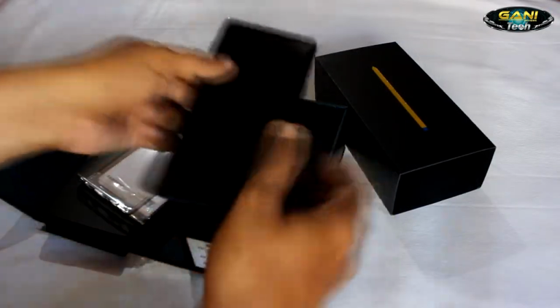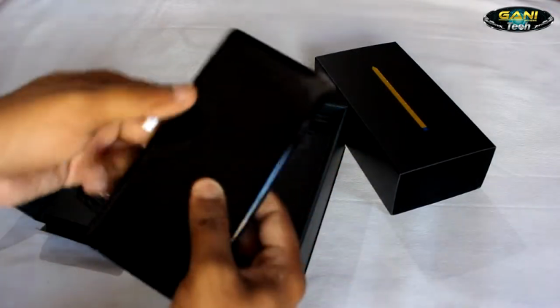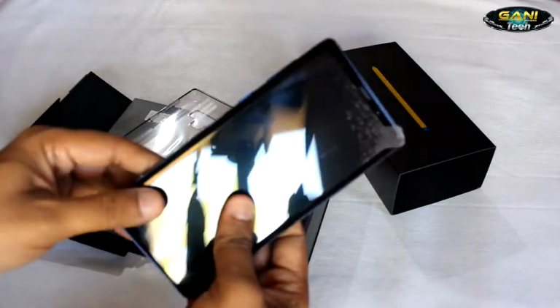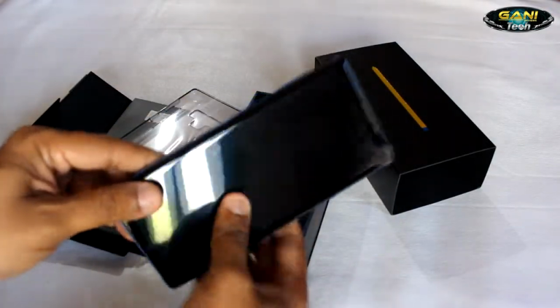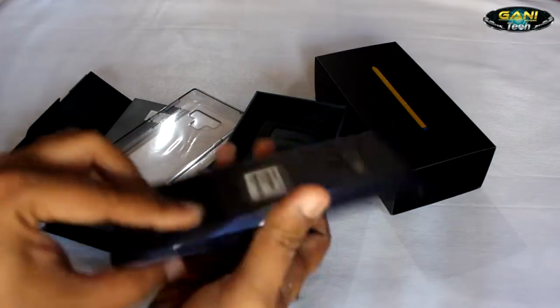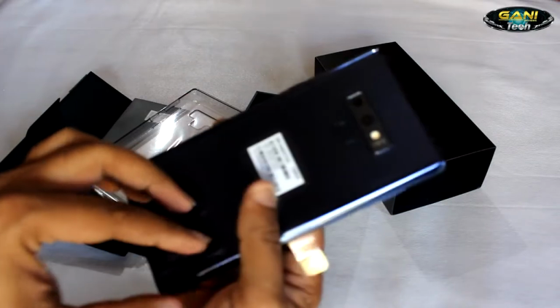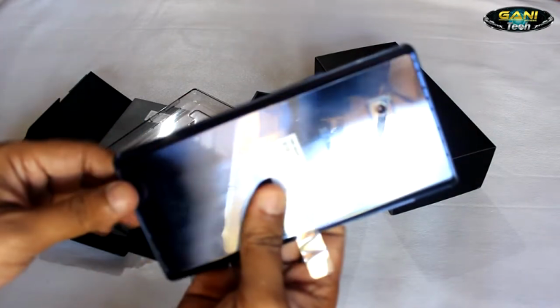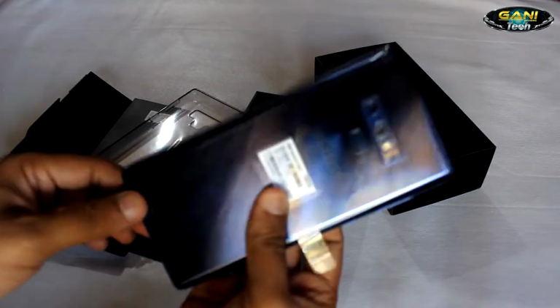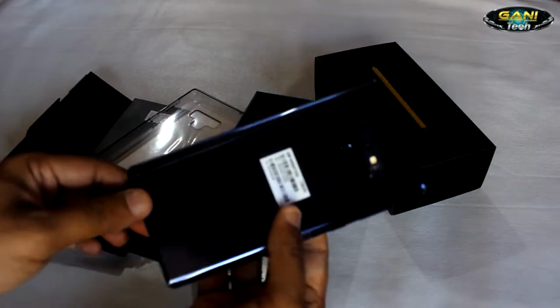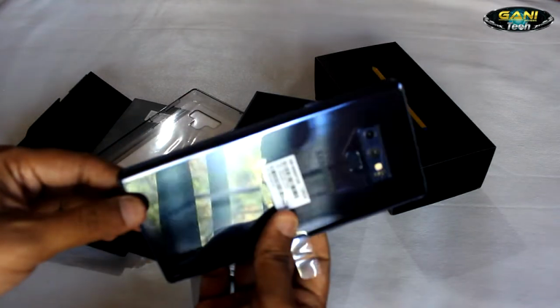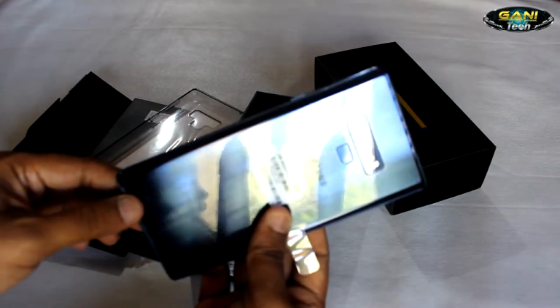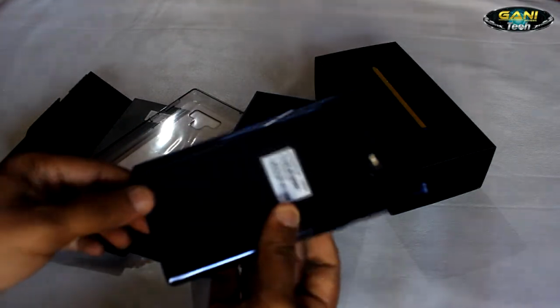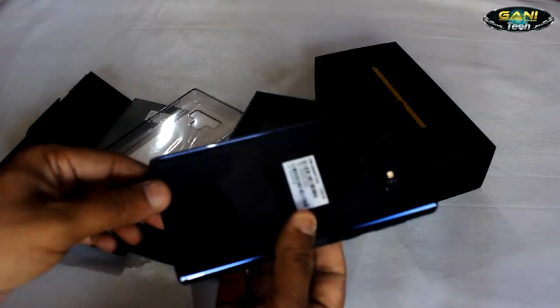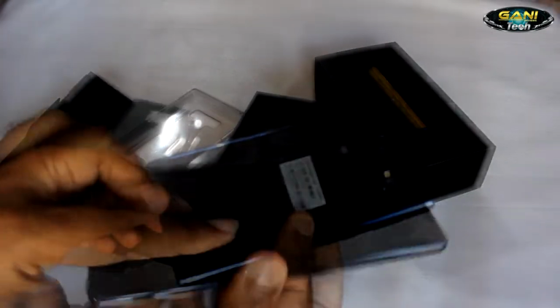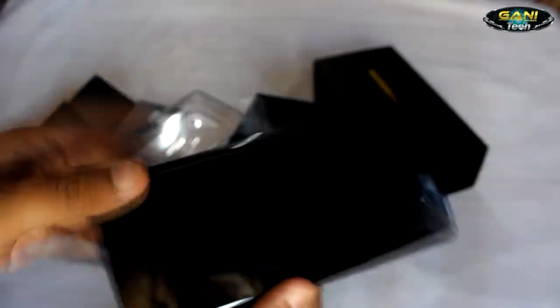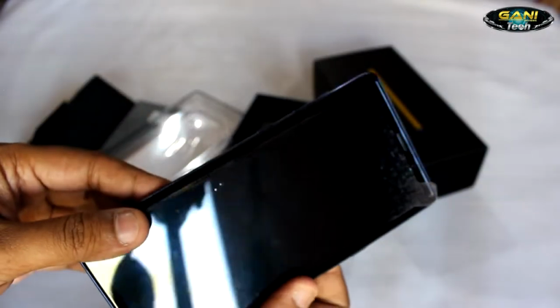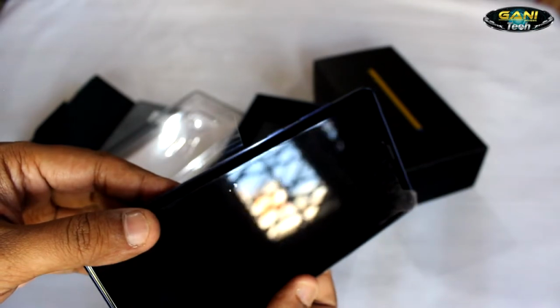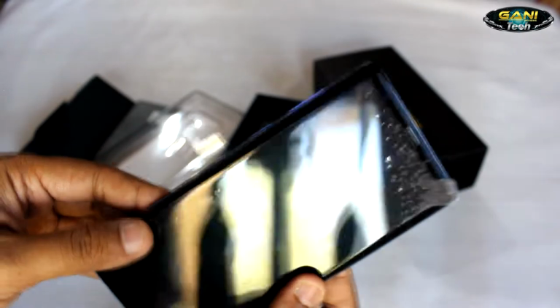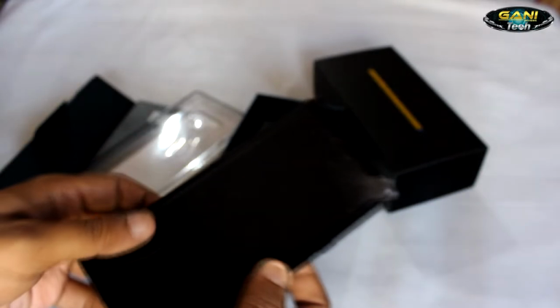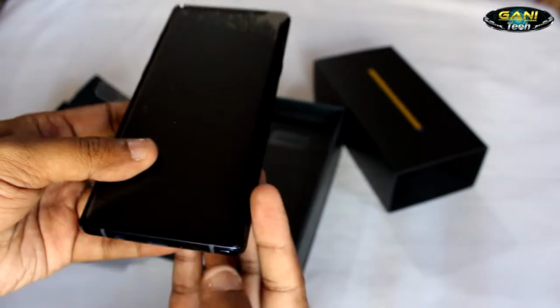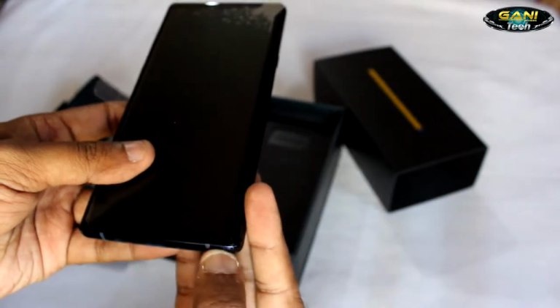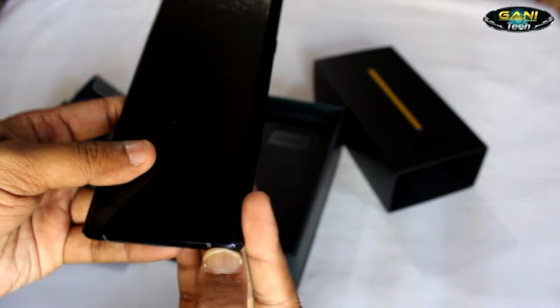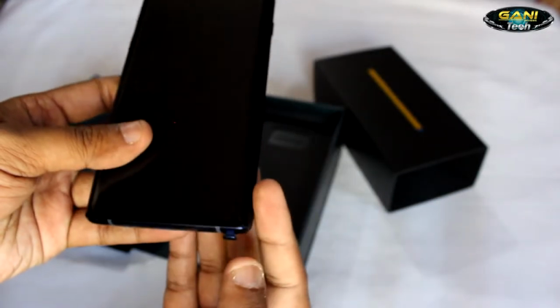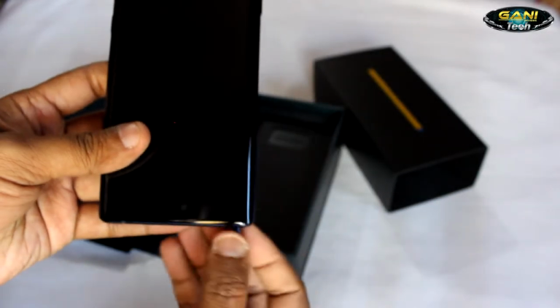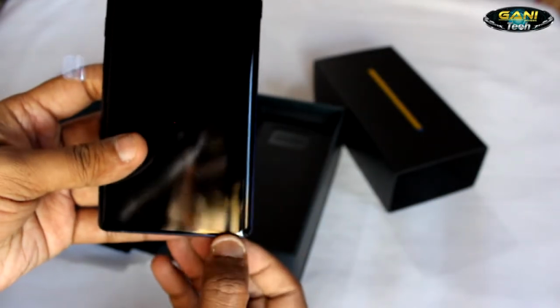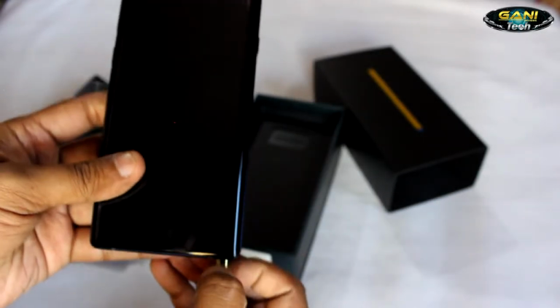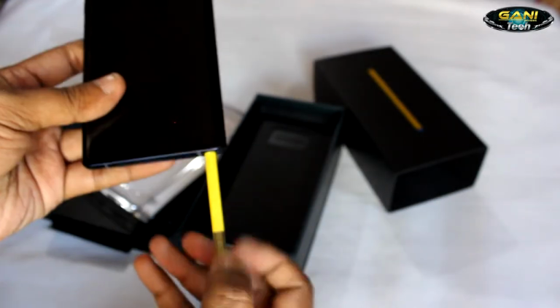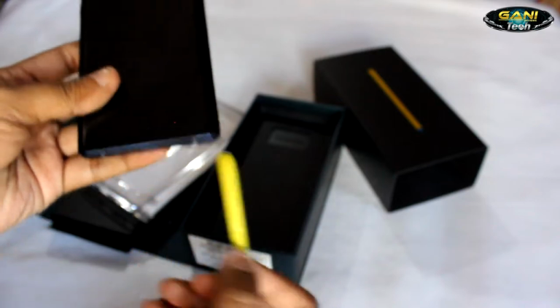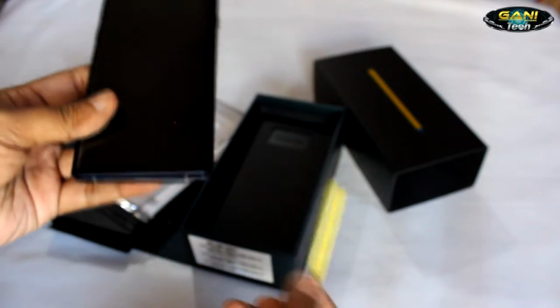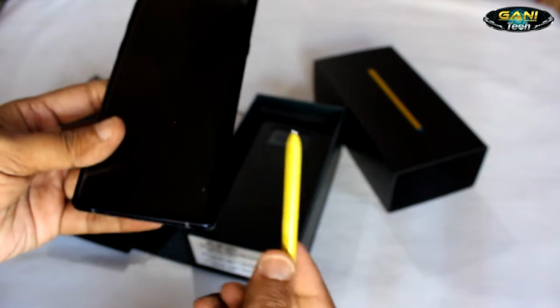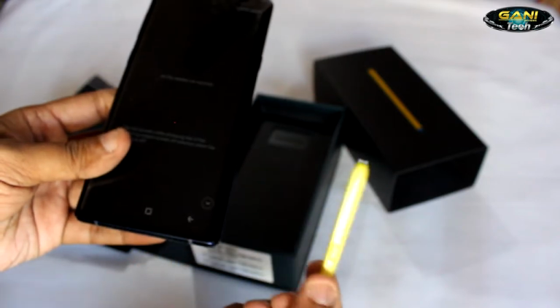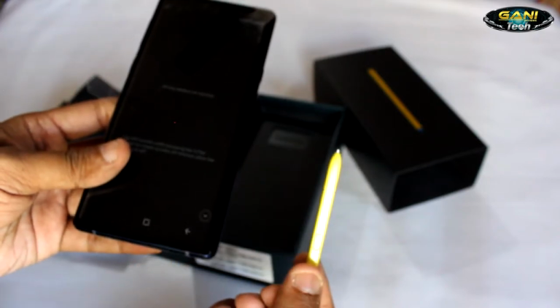Then comes the Galaxy Note 9, which is nice and slim. I like the S Pen — that is the best part of the Note series.